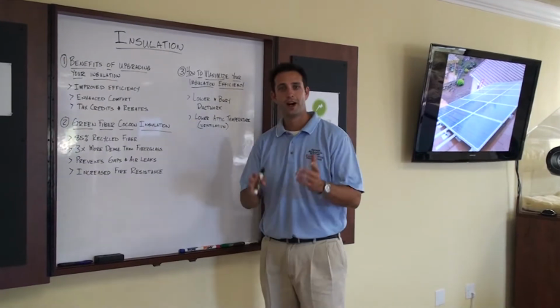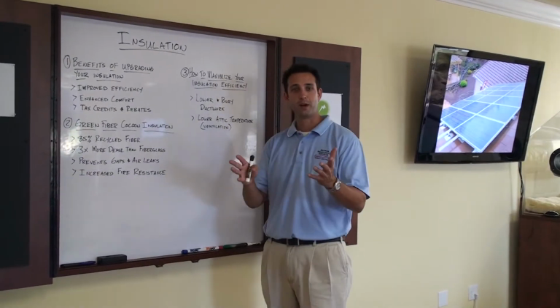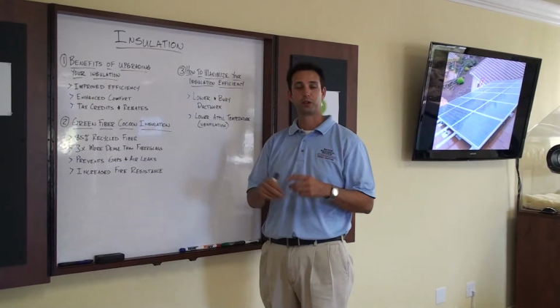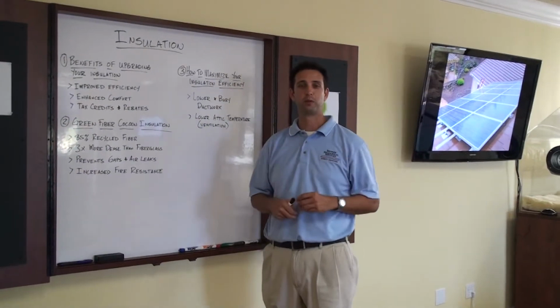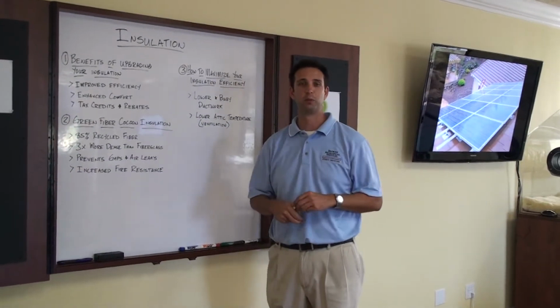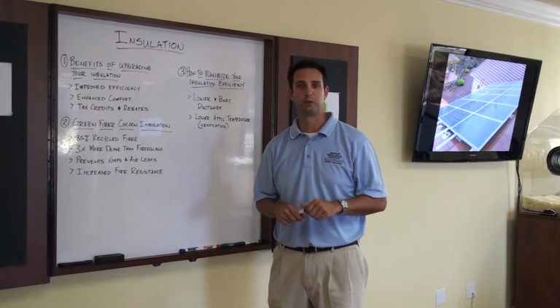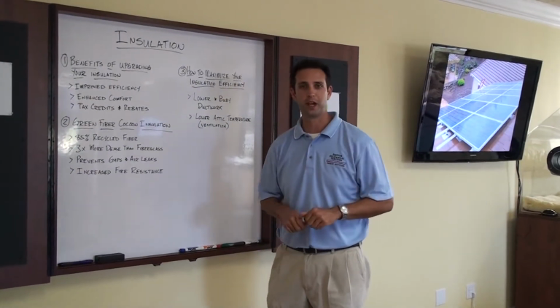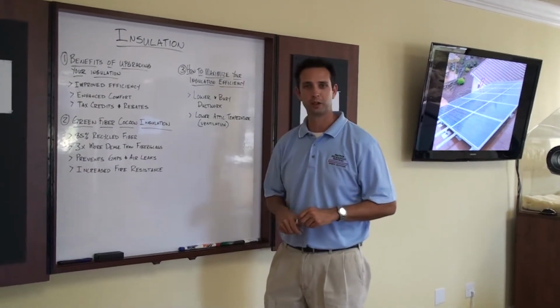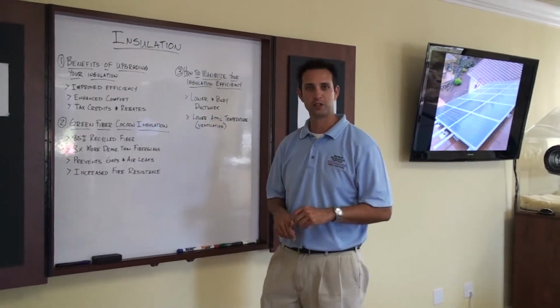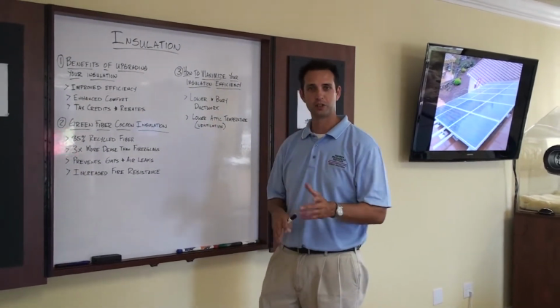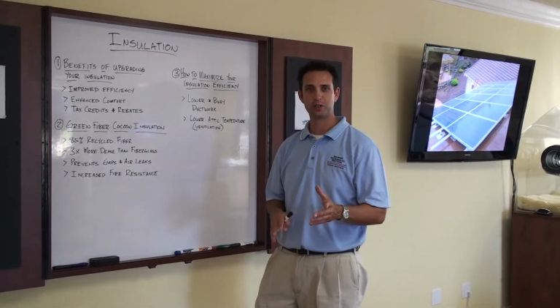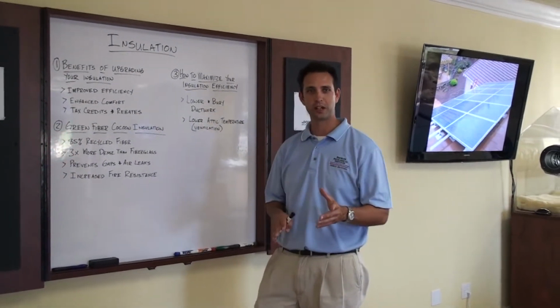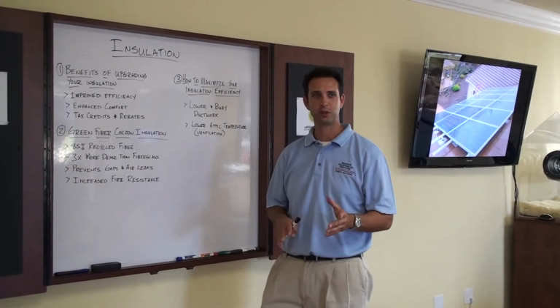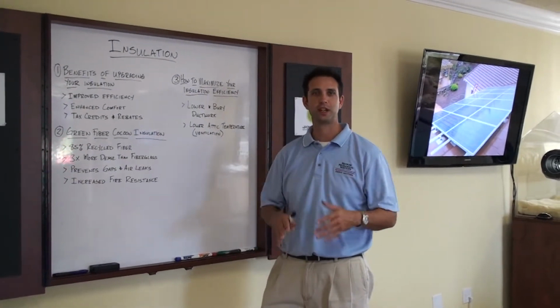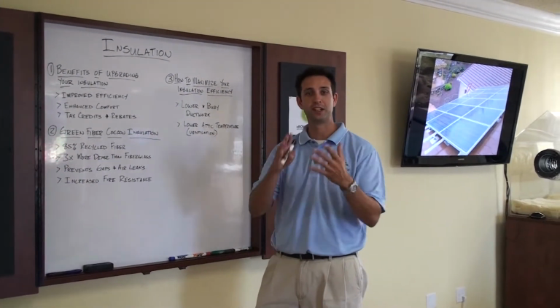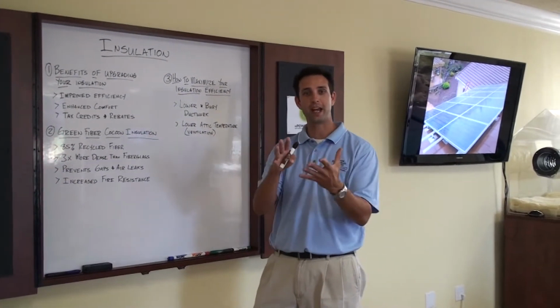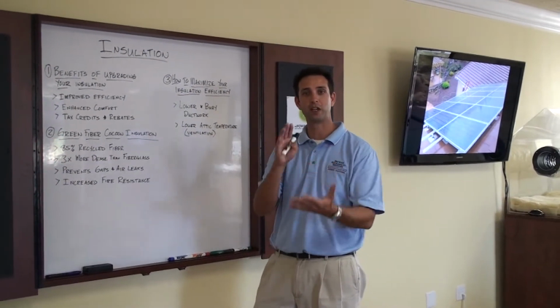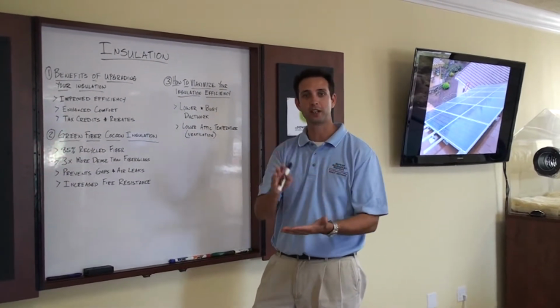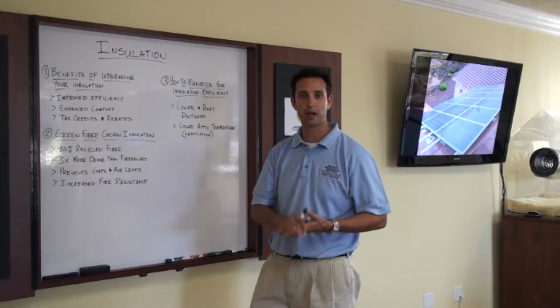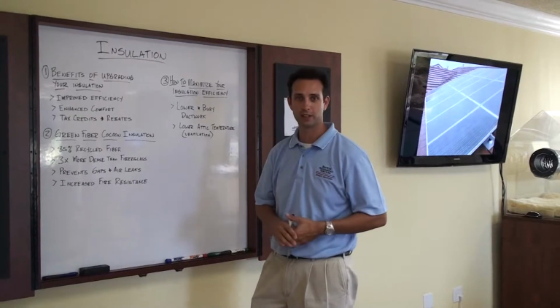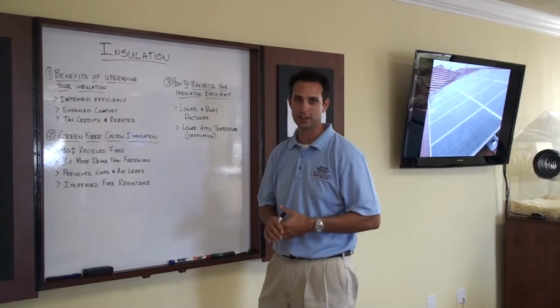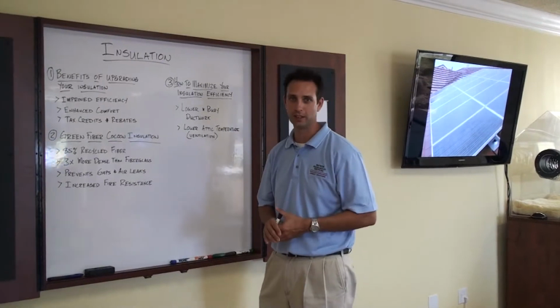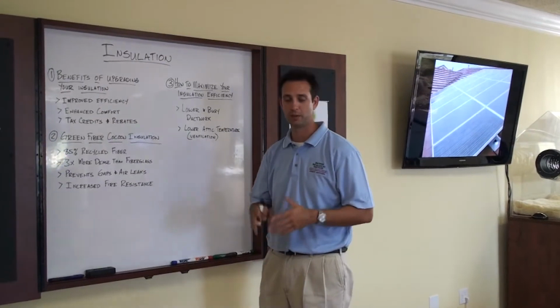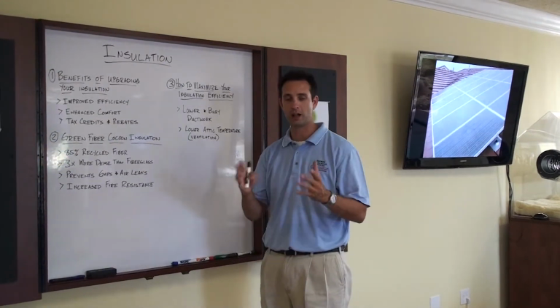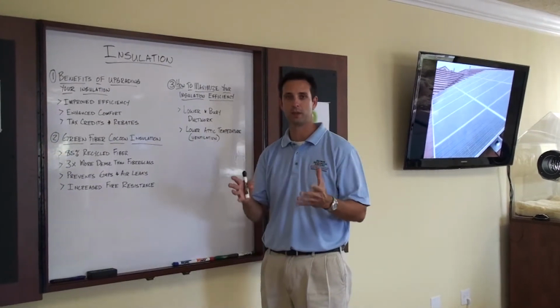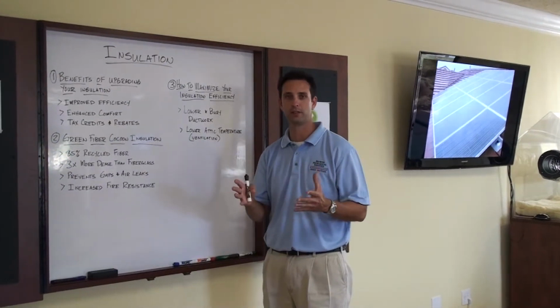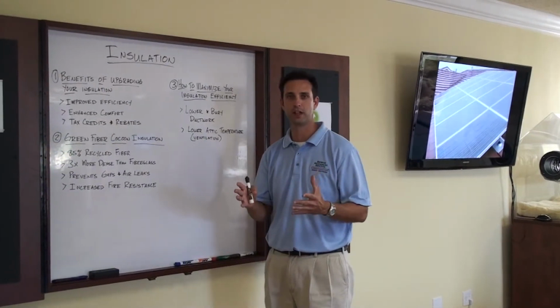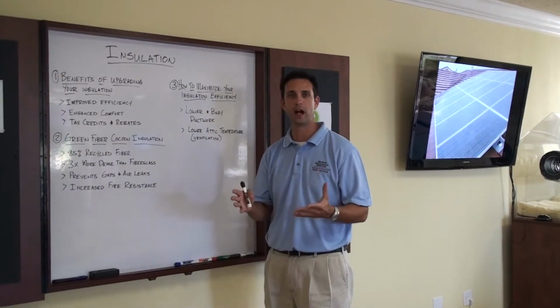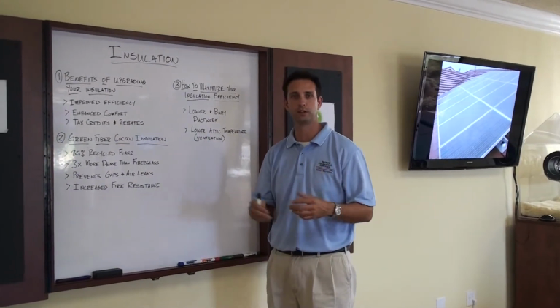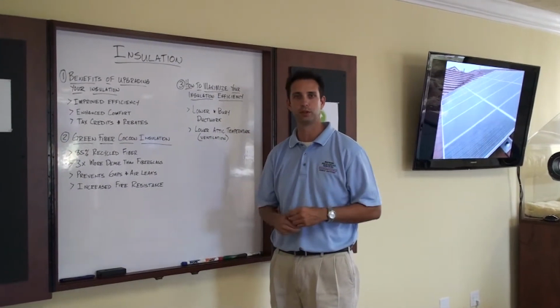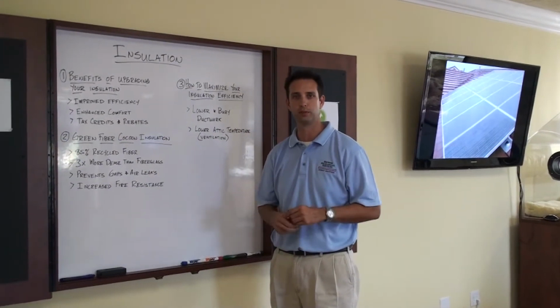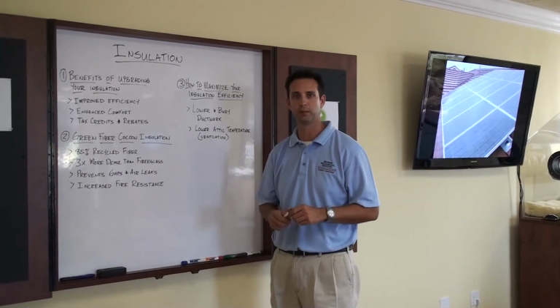Hi, I'm Aaron Crawford with Broward Mechanical, your energy solutions experts, and today I want to talk to you about insulation and some of the awesome benefits that are out there for you and your family.